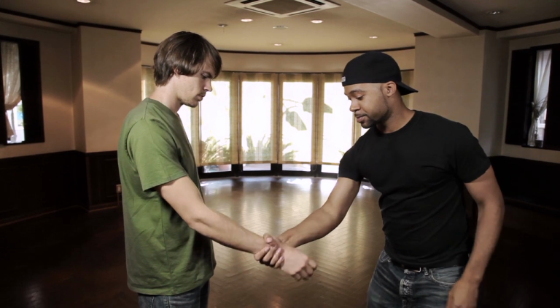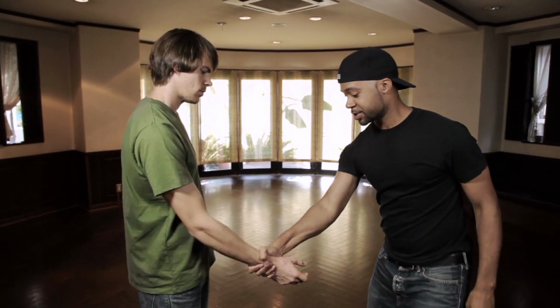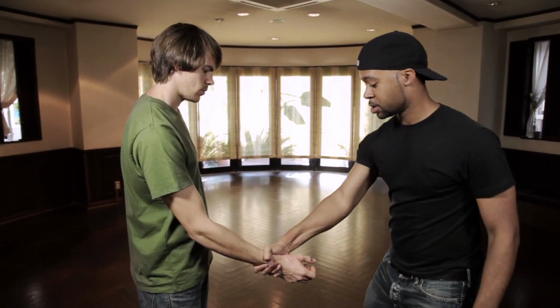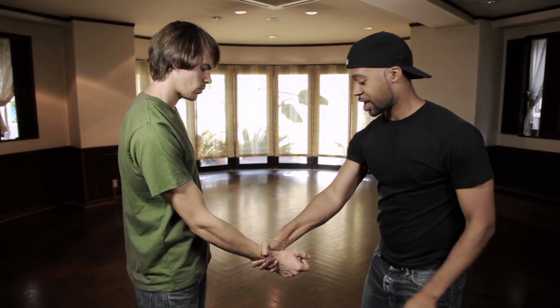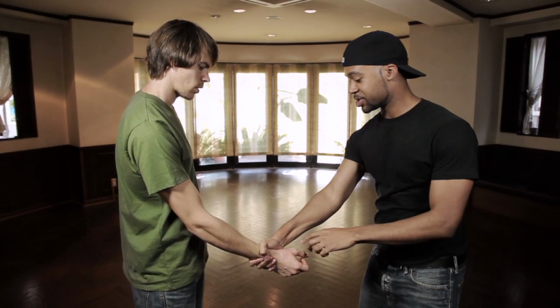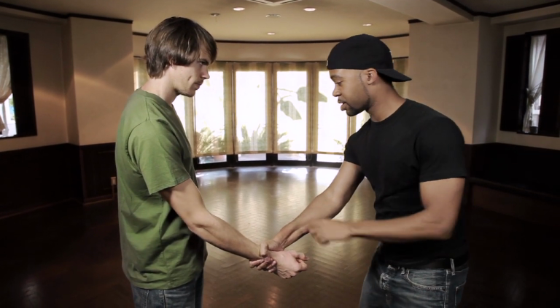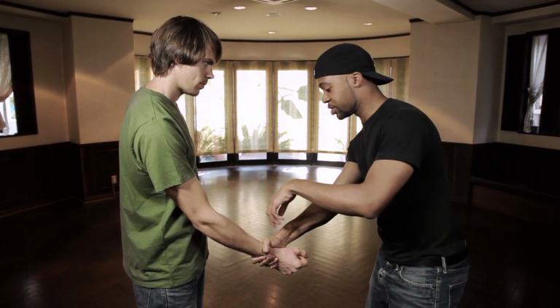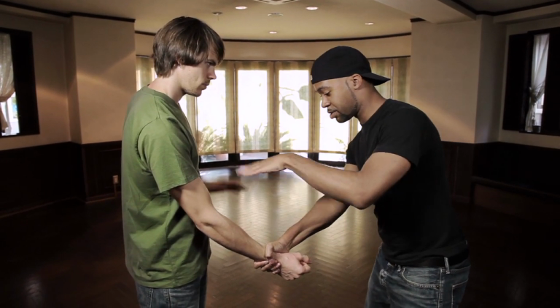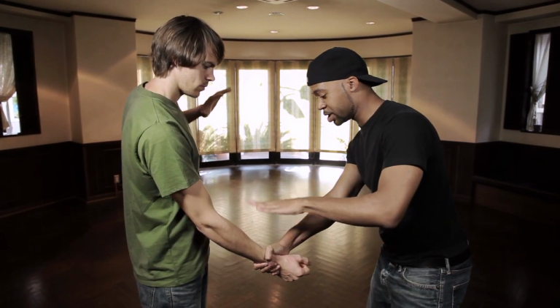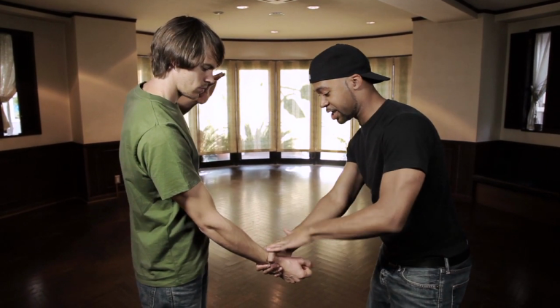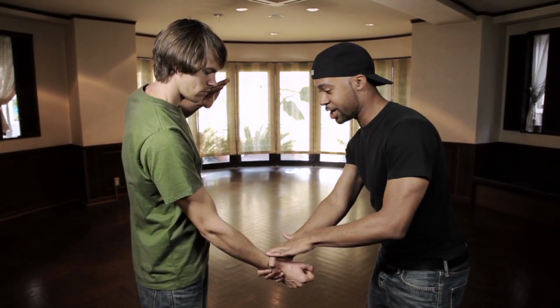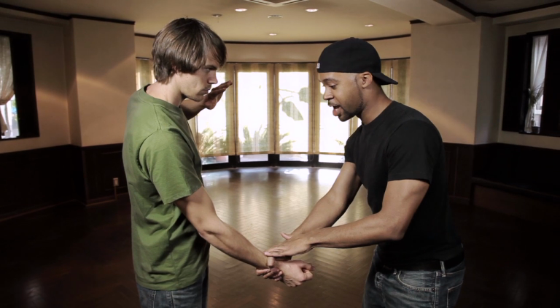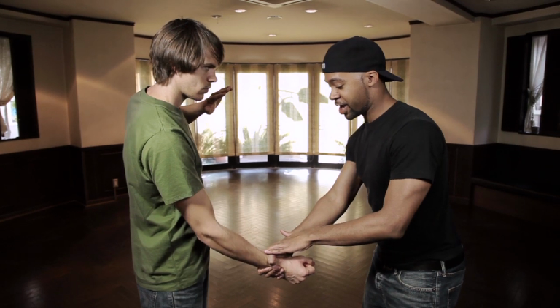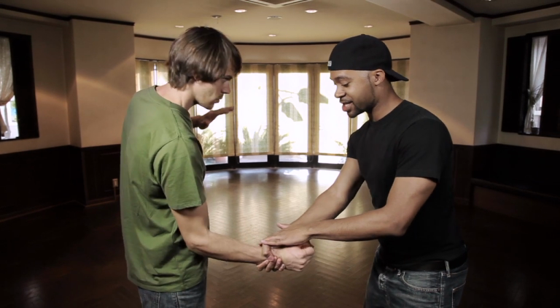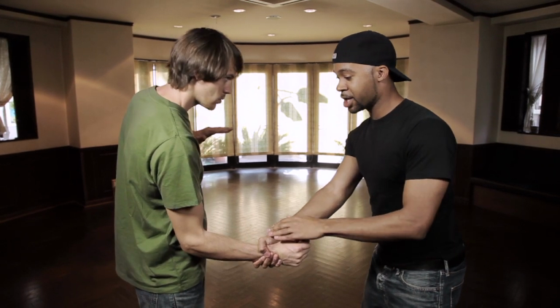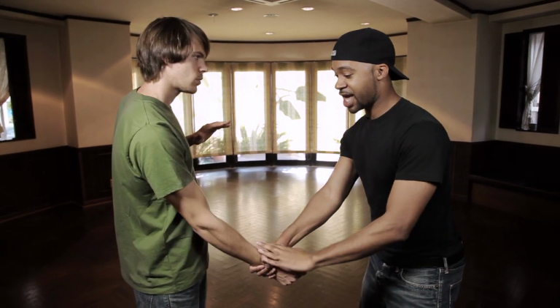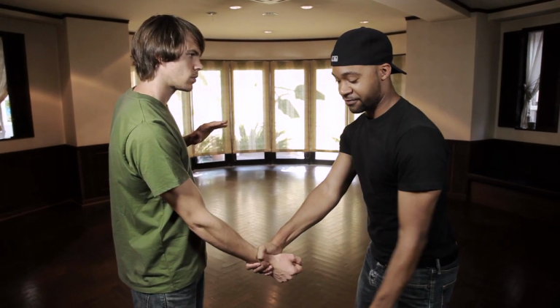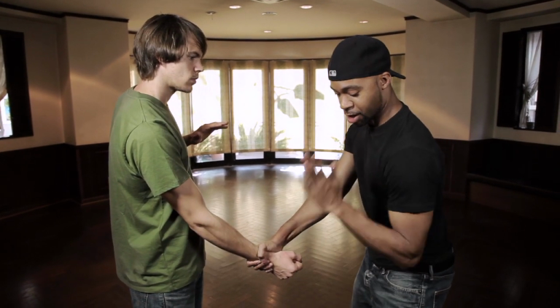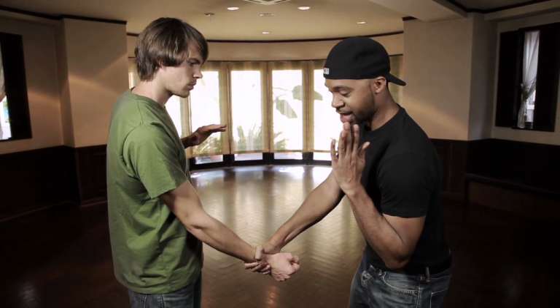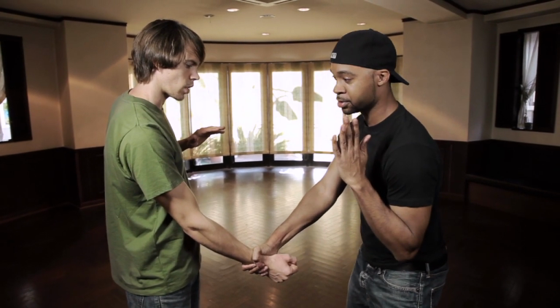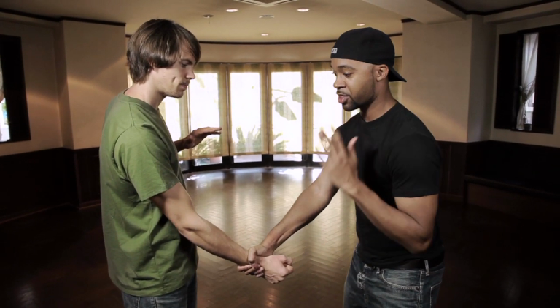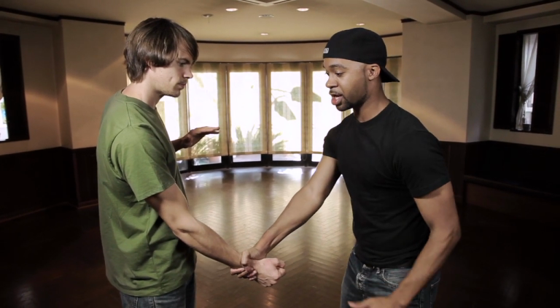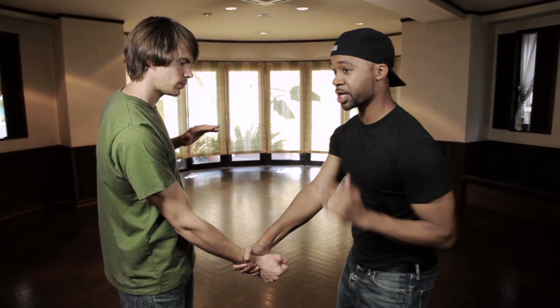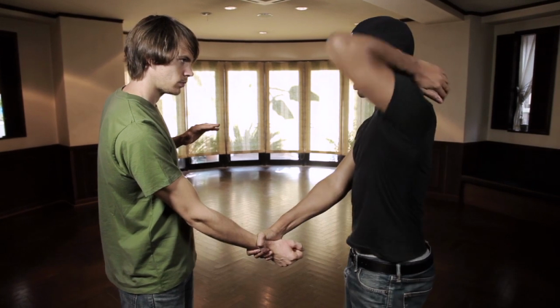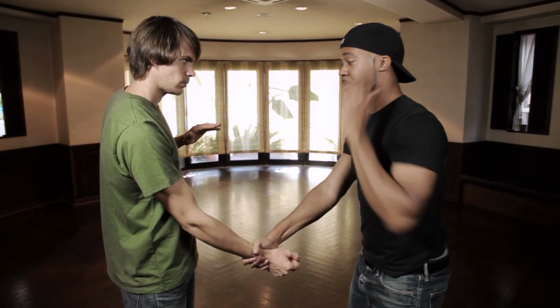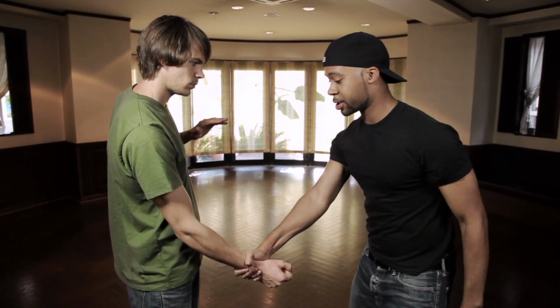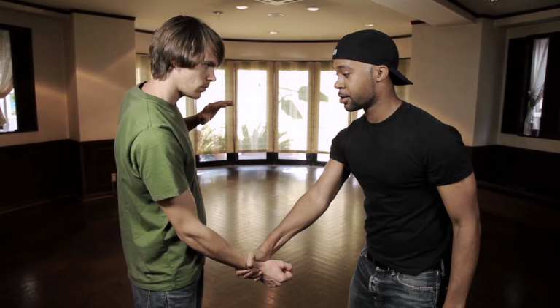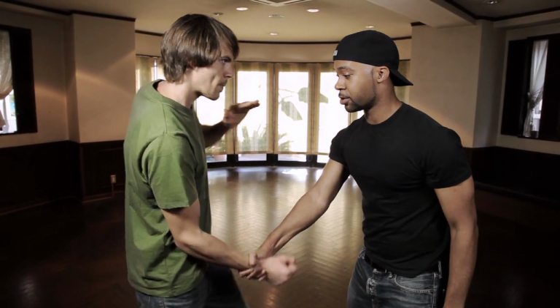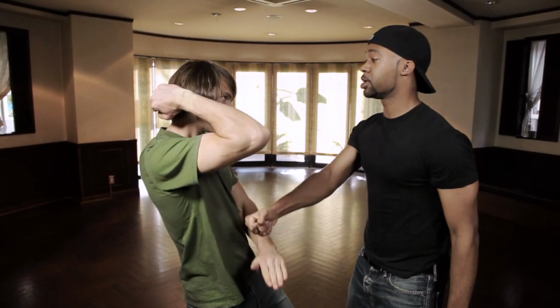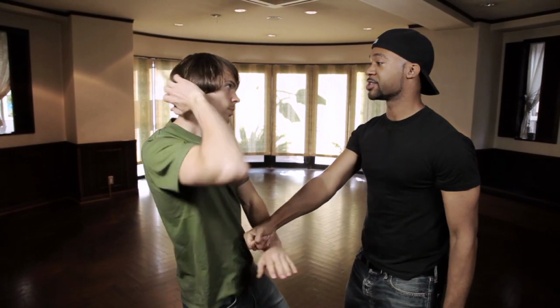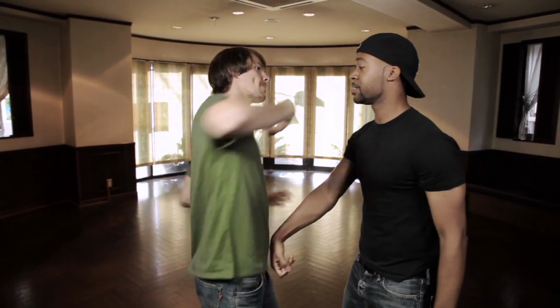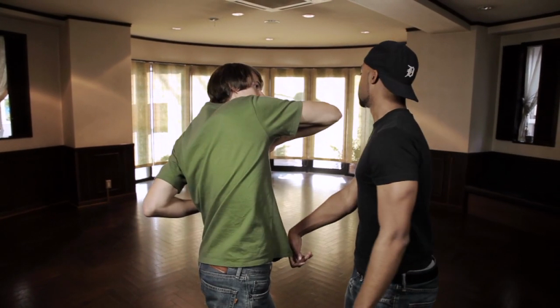Now let's have Dean try. I'm going to grab his opposite arm like this with a nice strong grip. Dean, take your palm heel and hit right here, and as that's going — exactly — fold that arm in tight, then bring it up almost like you're doing an elbow upper strike. Go — one — exactly.